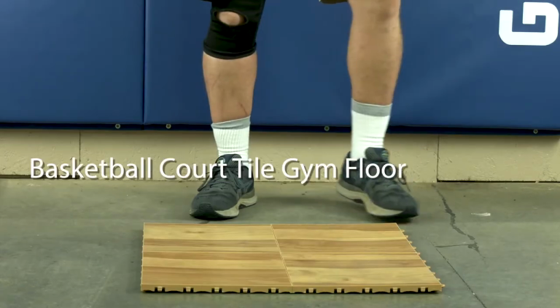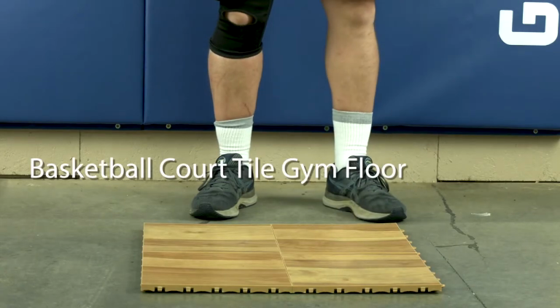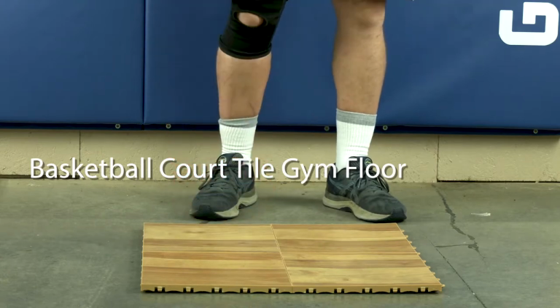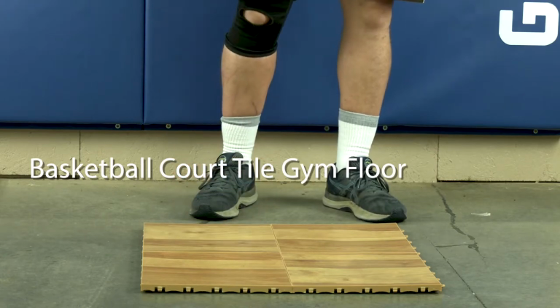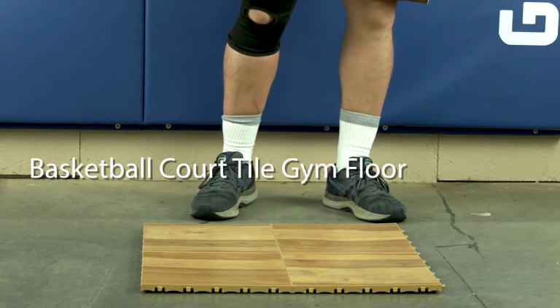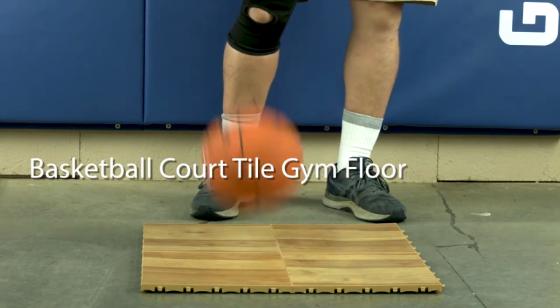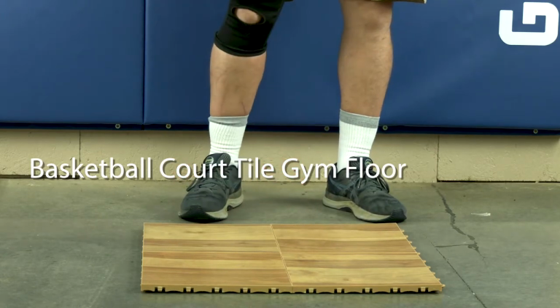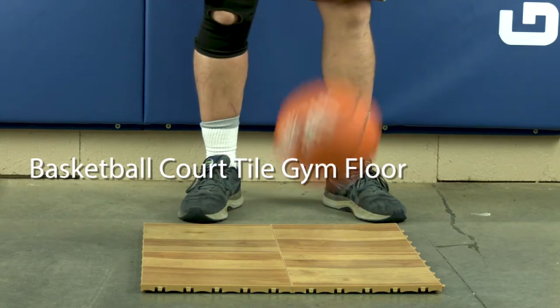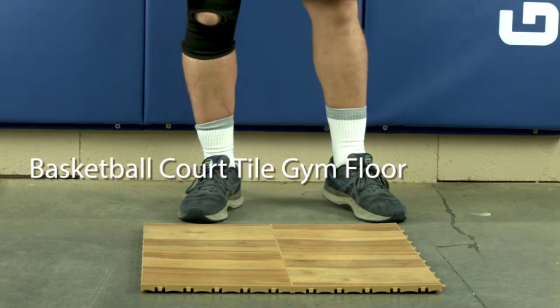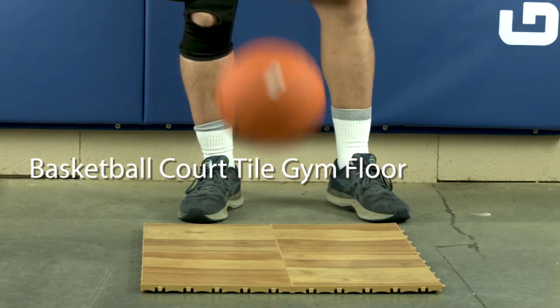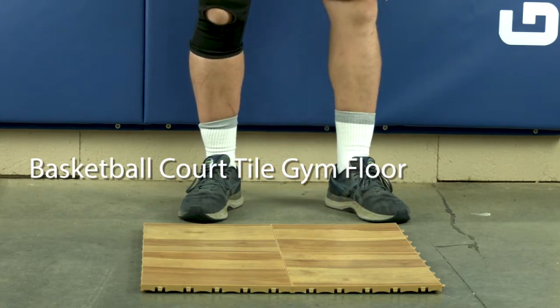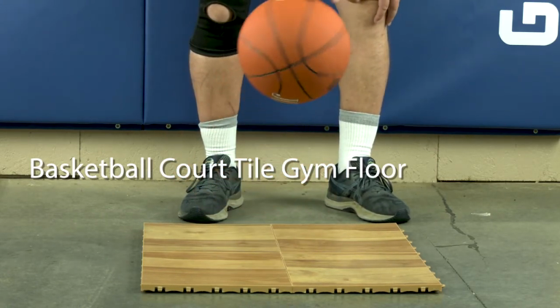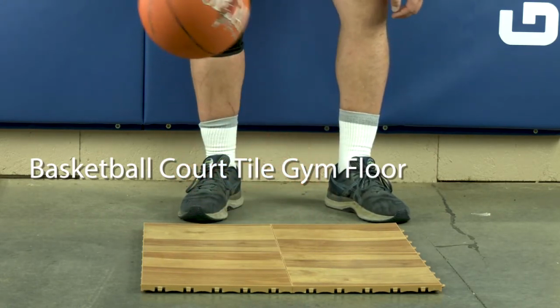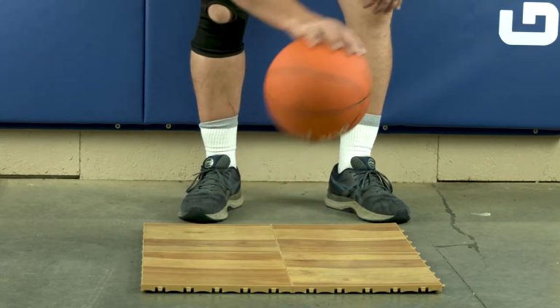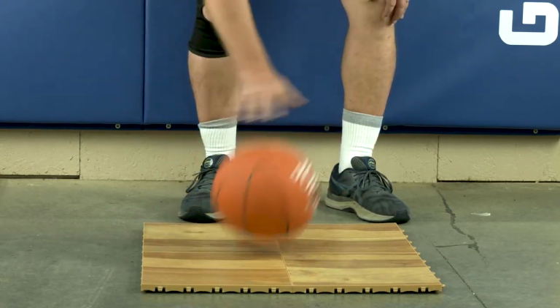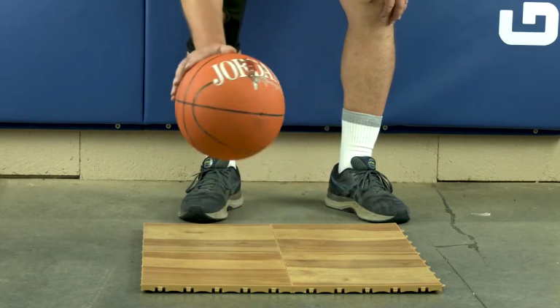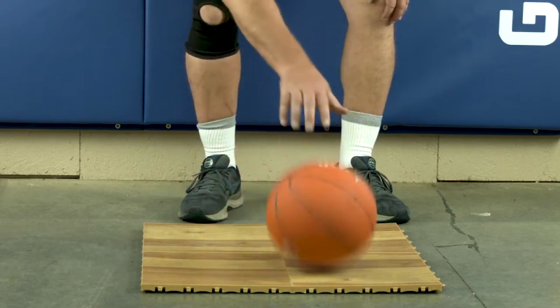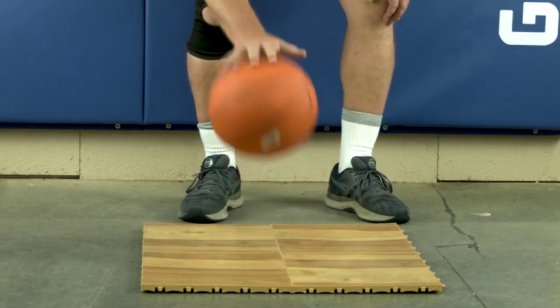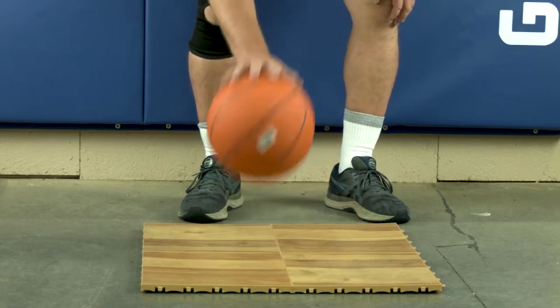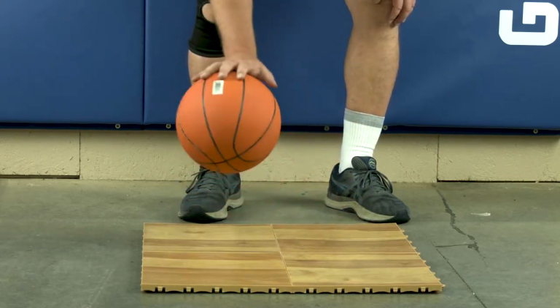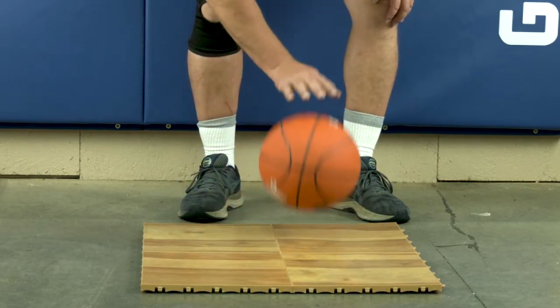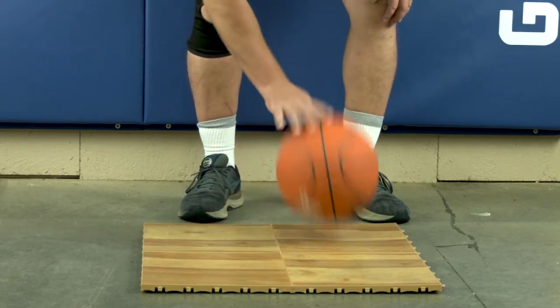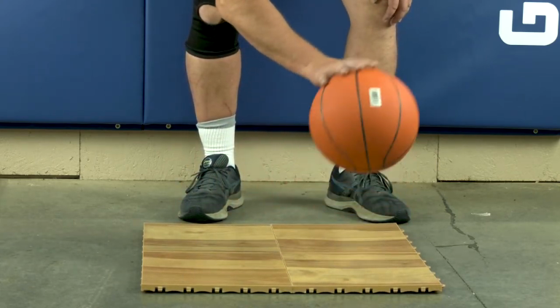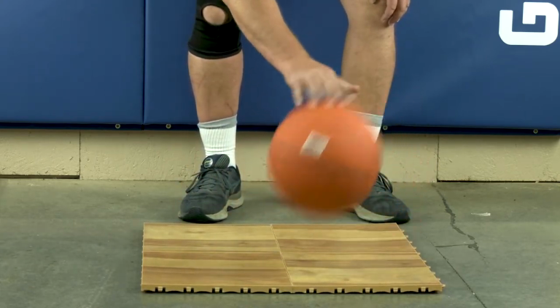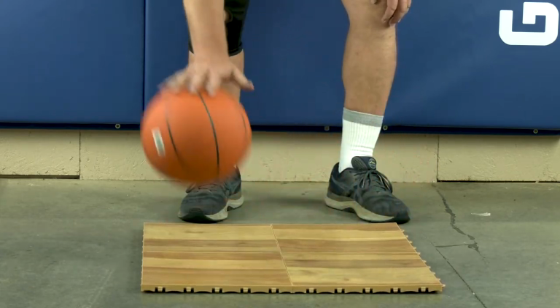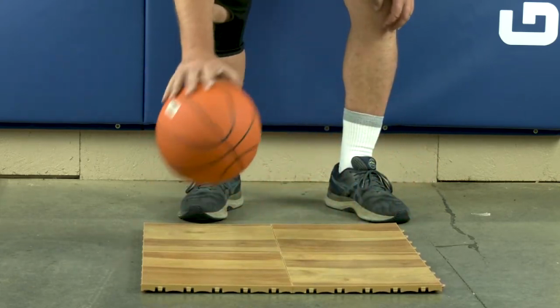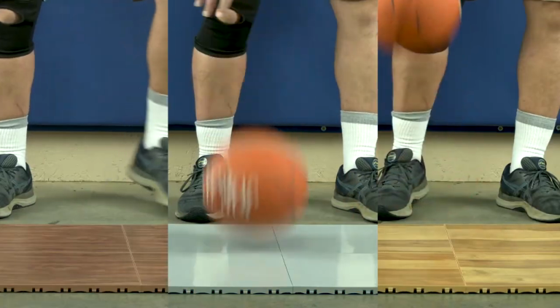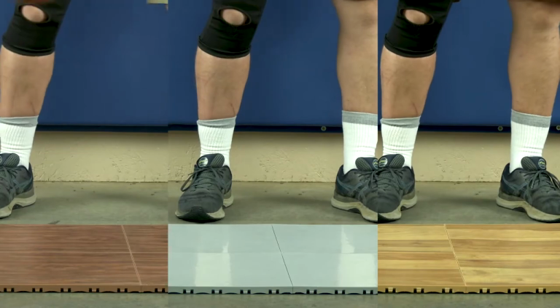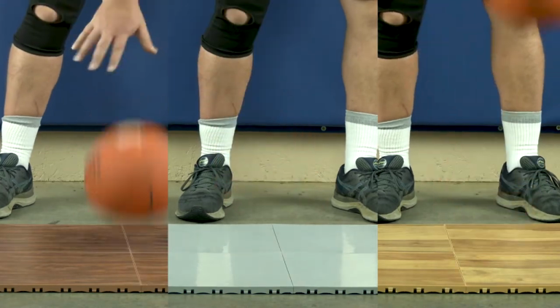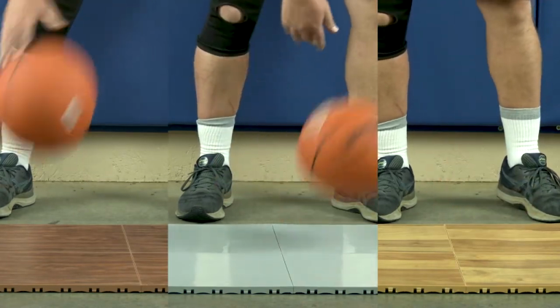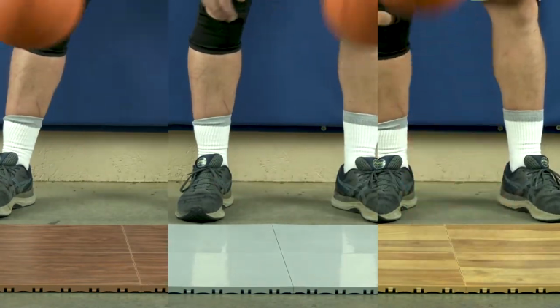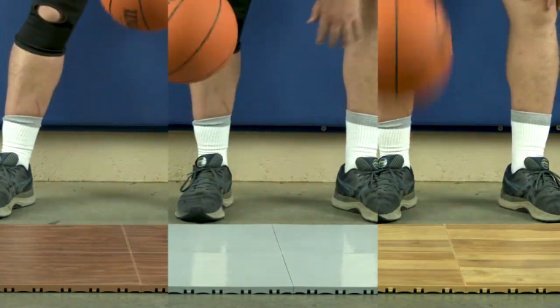The top of the line tile is the basketball court tile gym floor pro. What sets this tile apart from the max tile is its half millimeter thick wear layer. Lines can be painted on all three options.